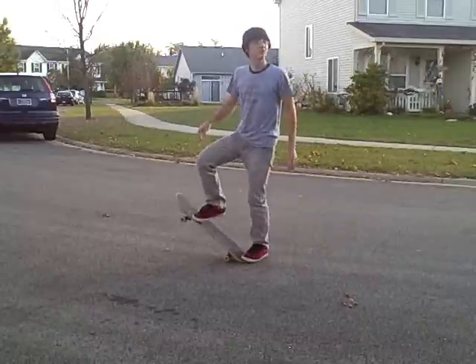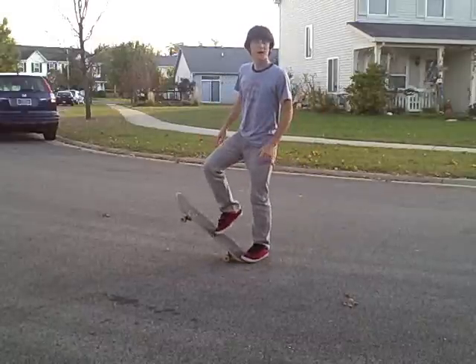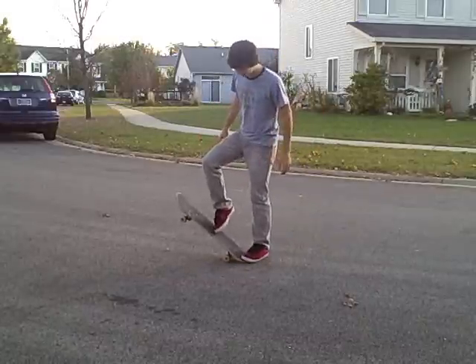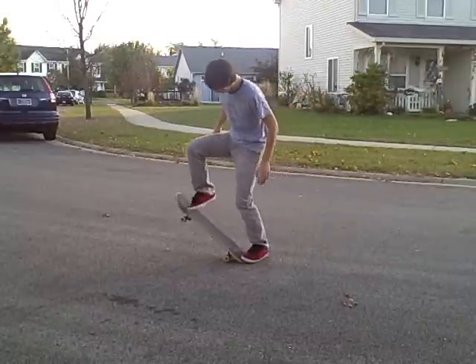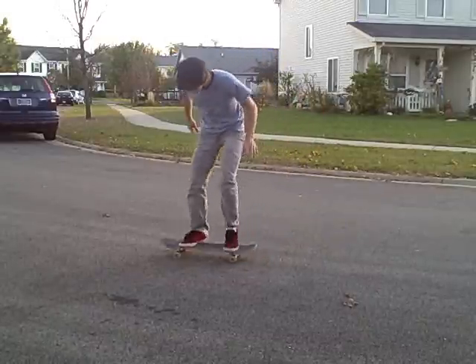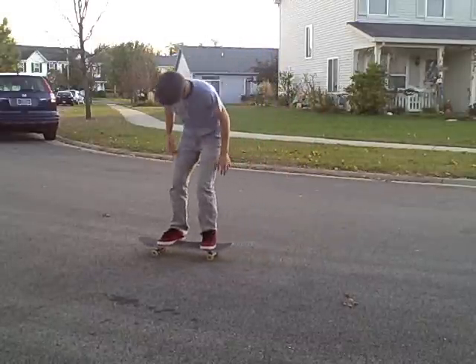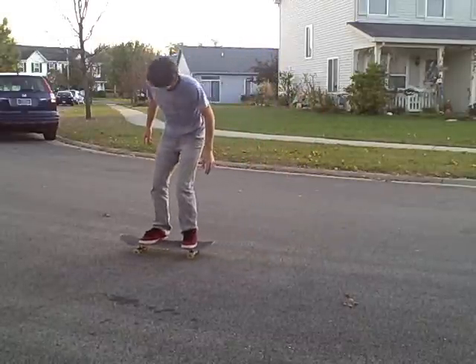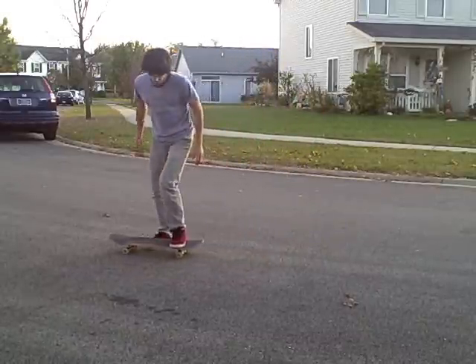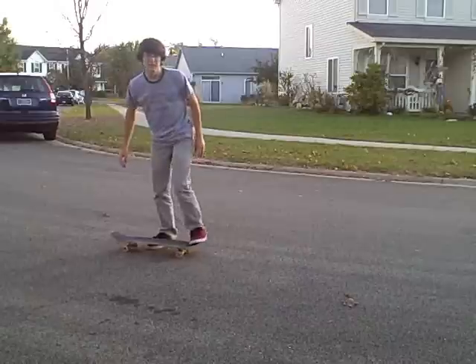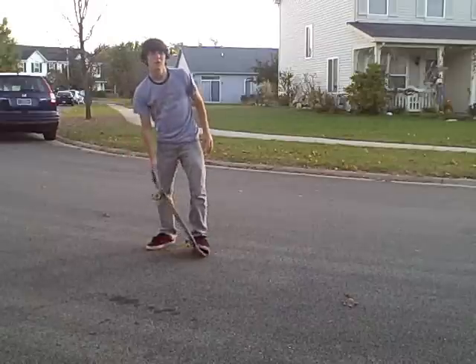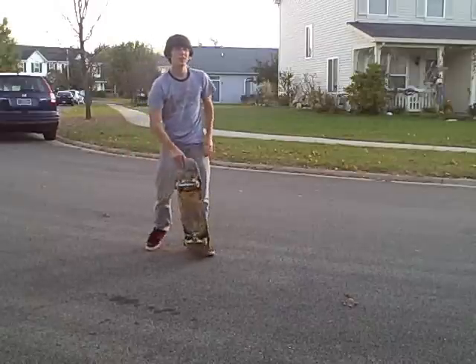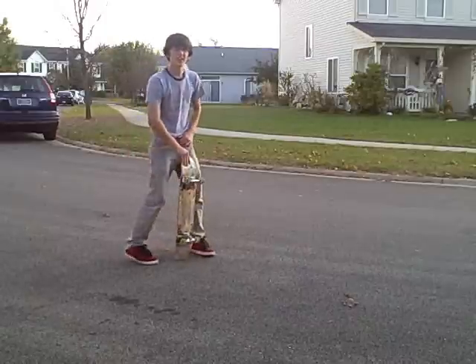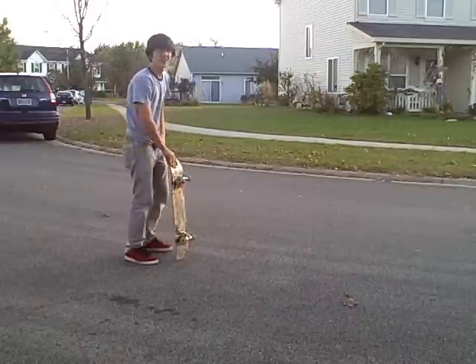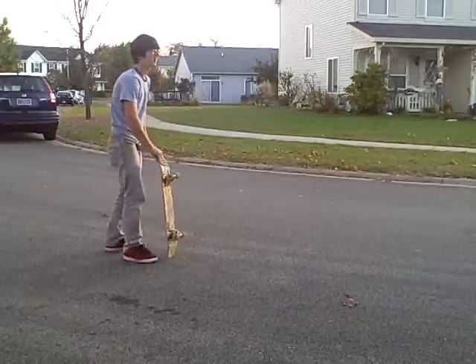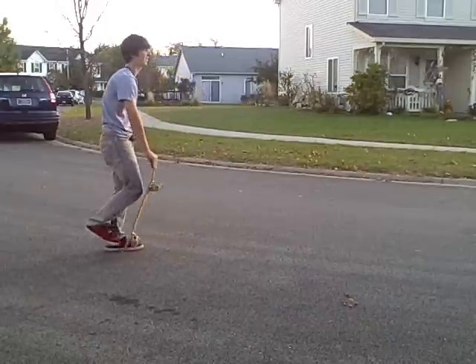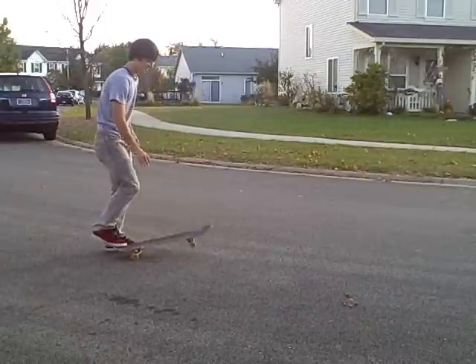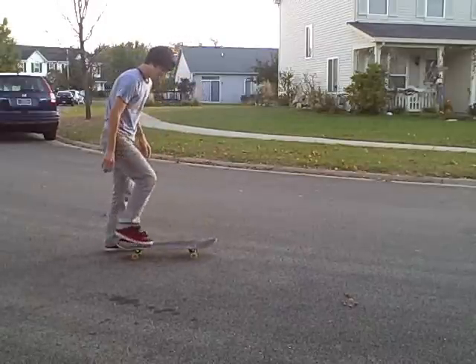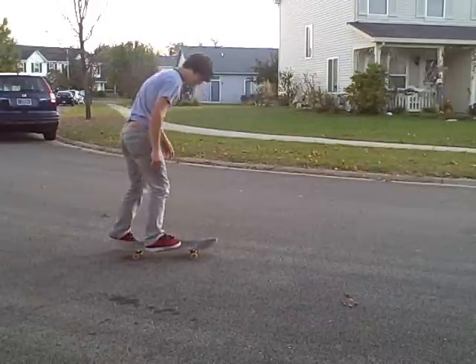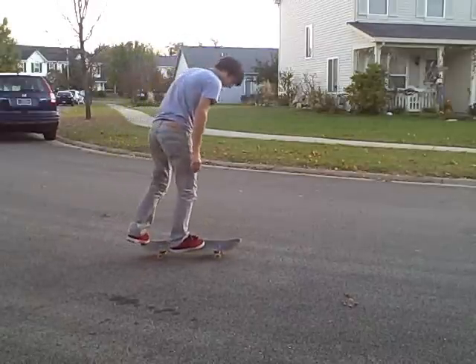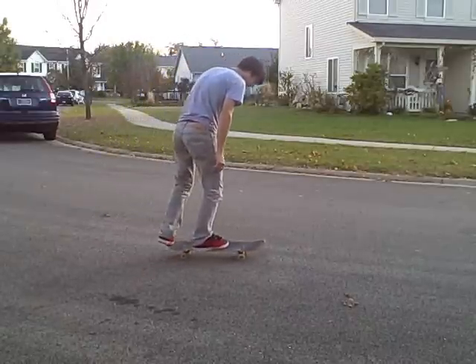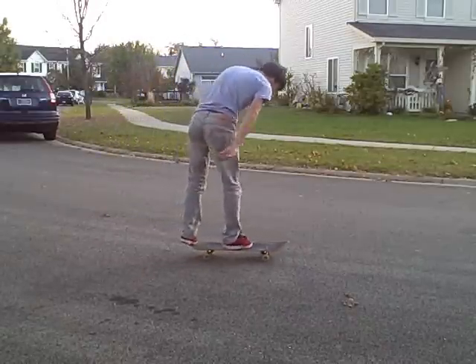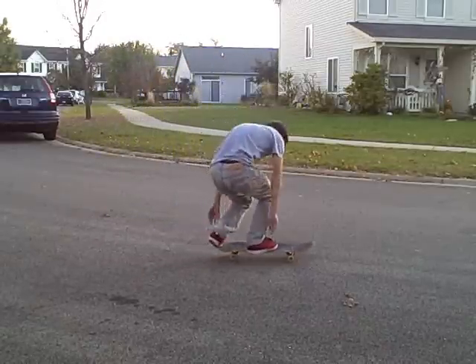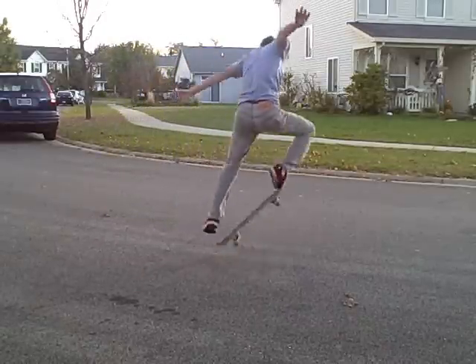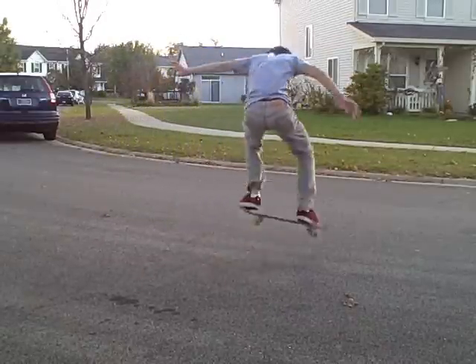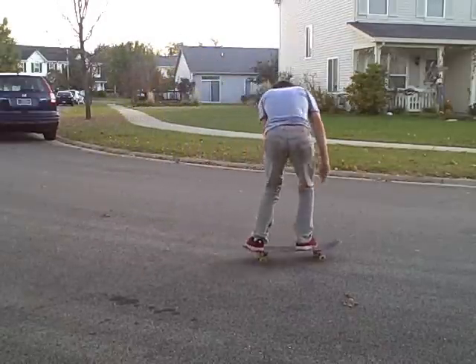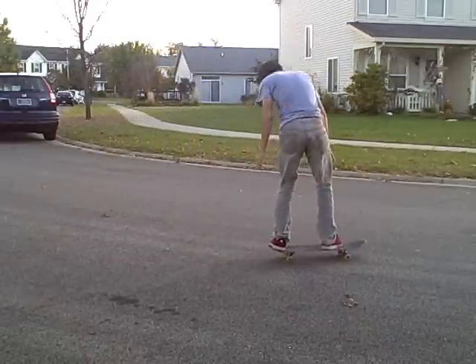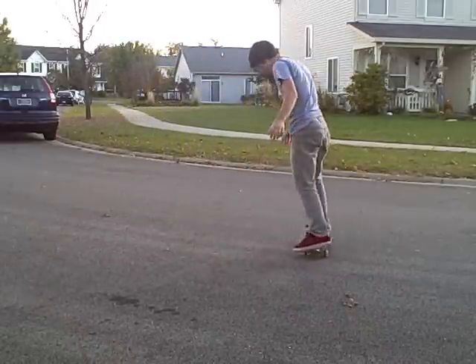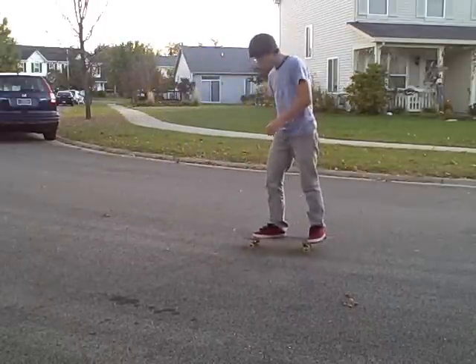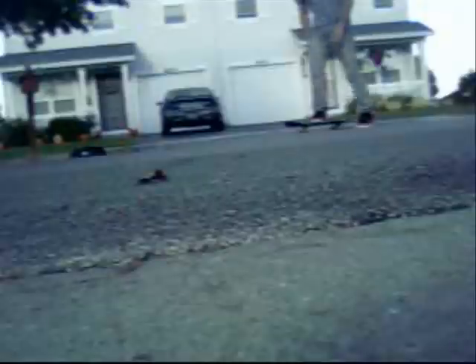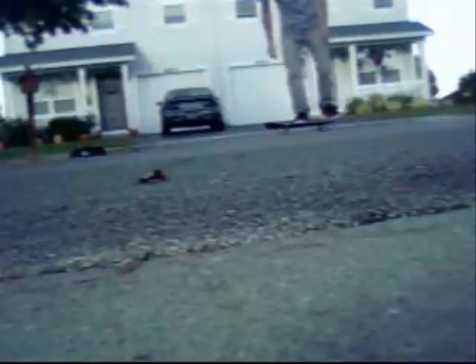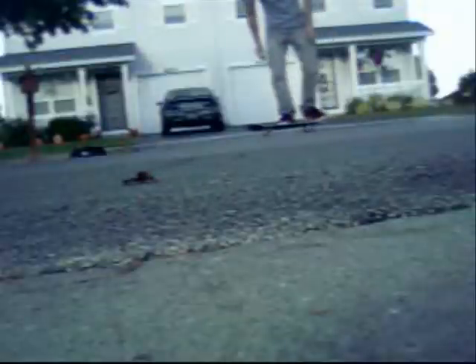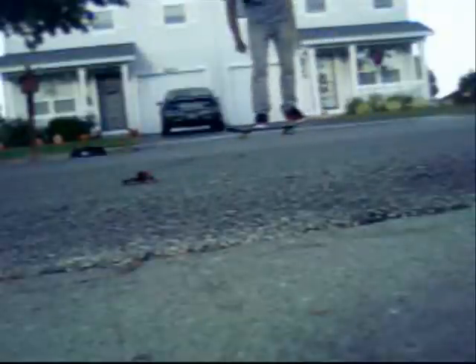So you're popping down, sliding, and doing that. Once you get that down, actually go for the pop.